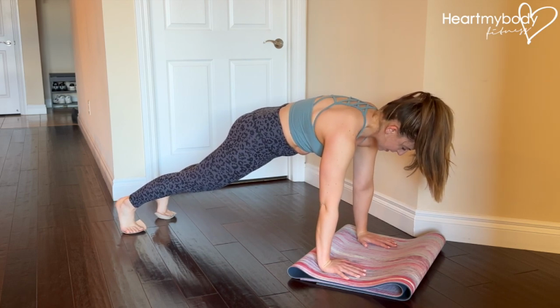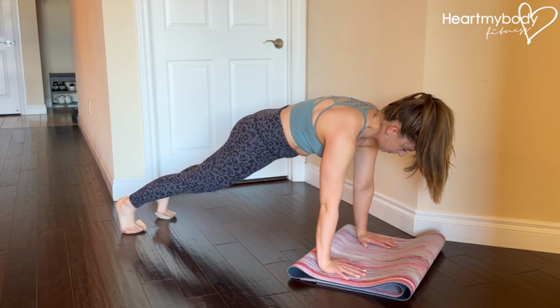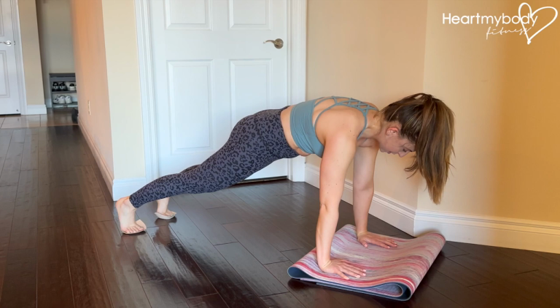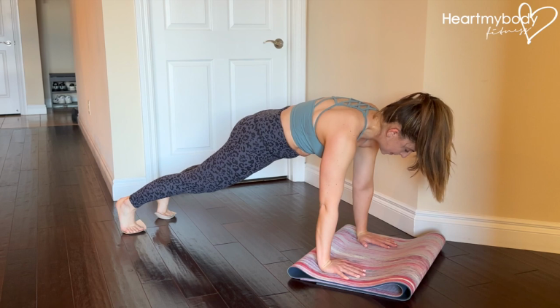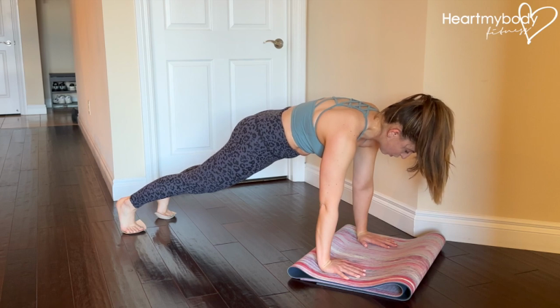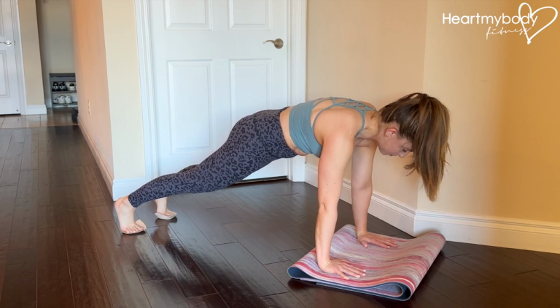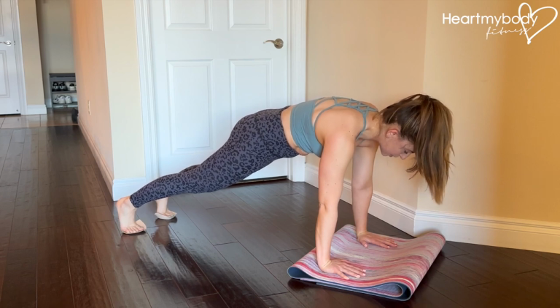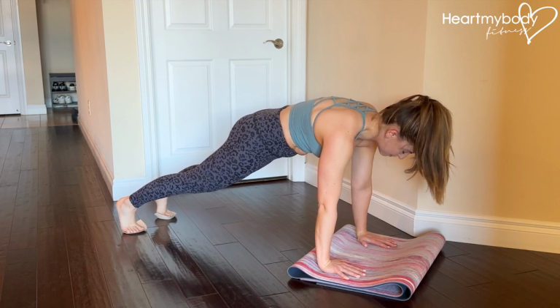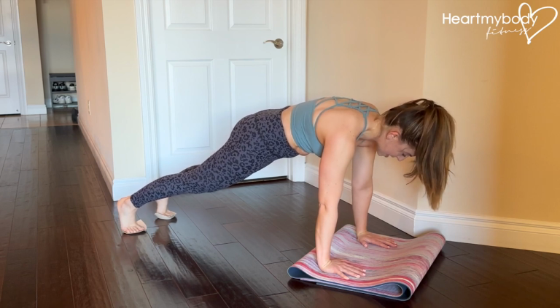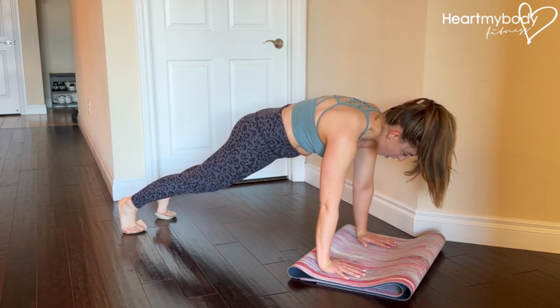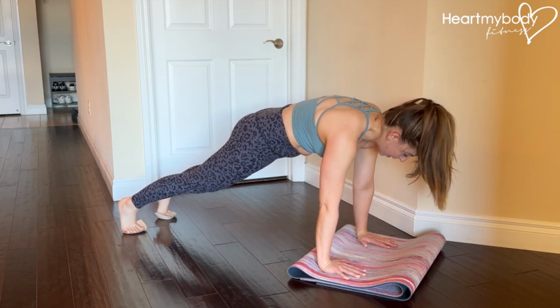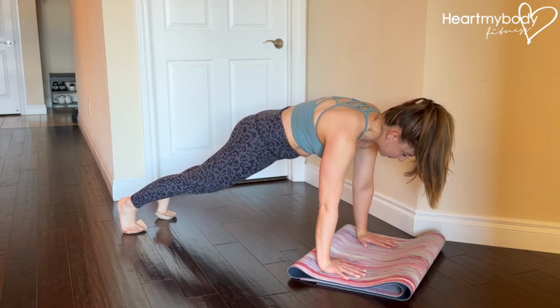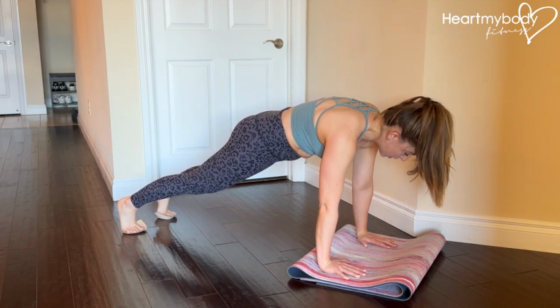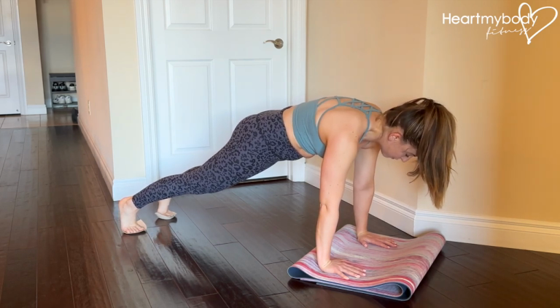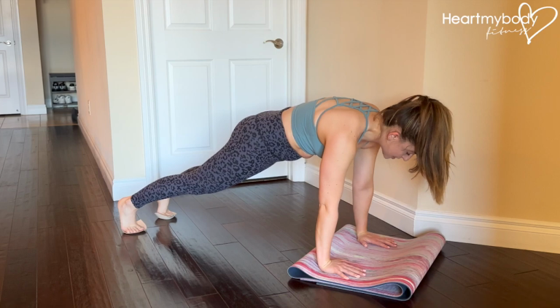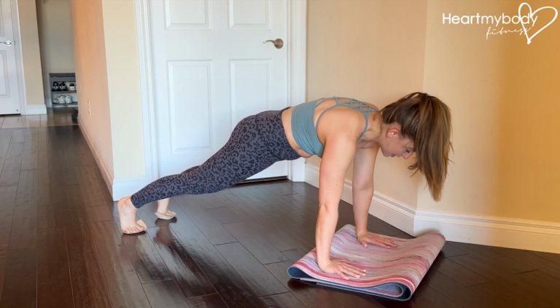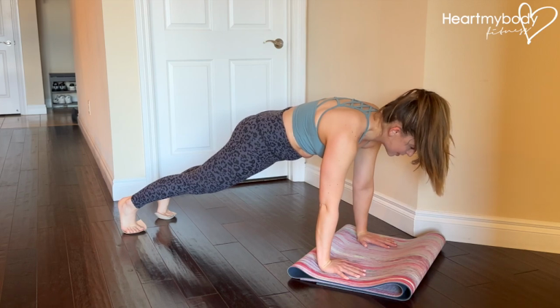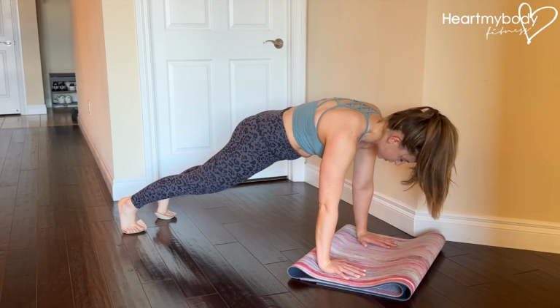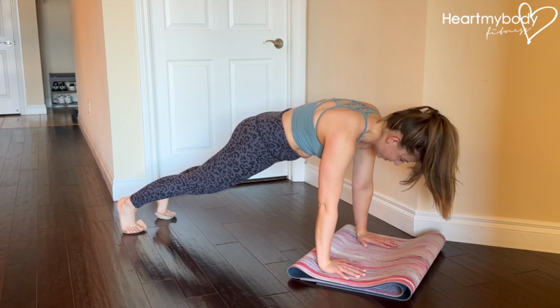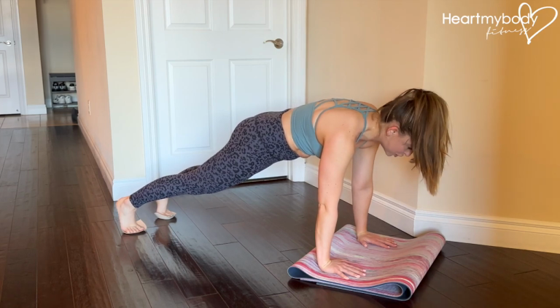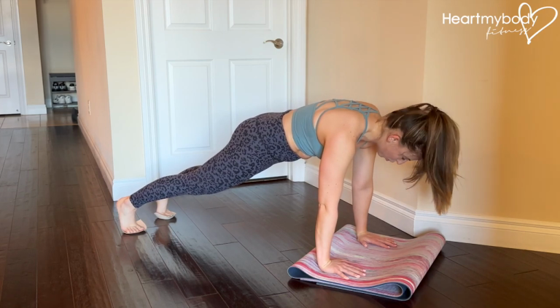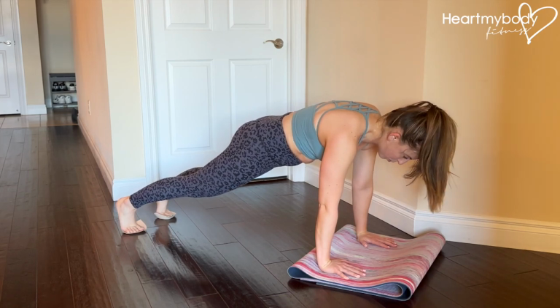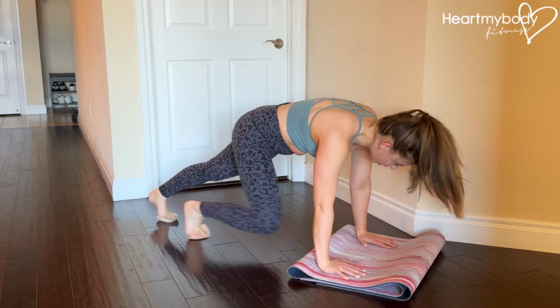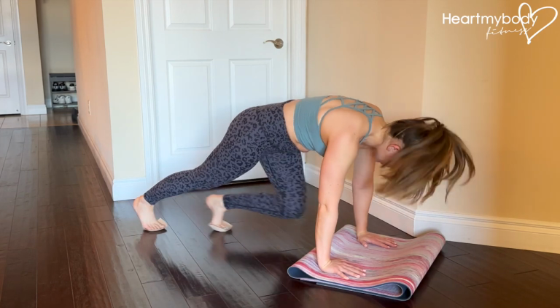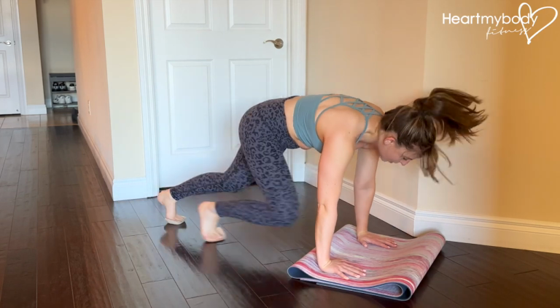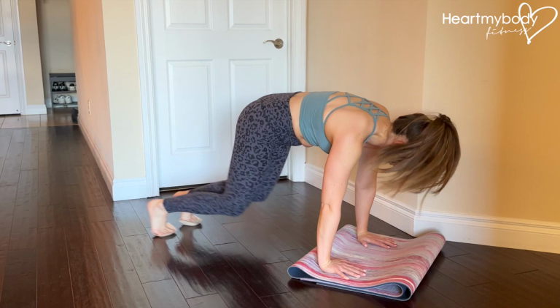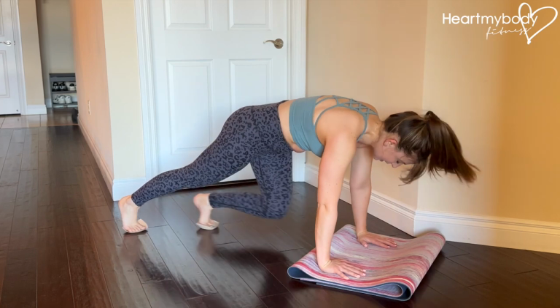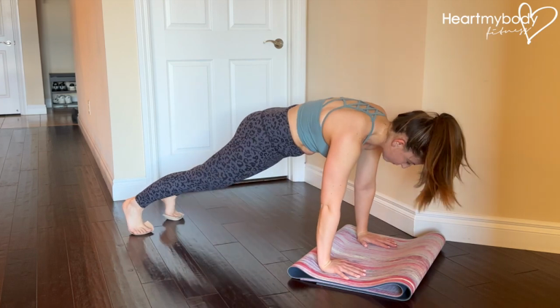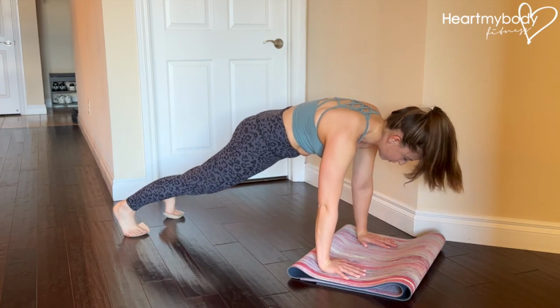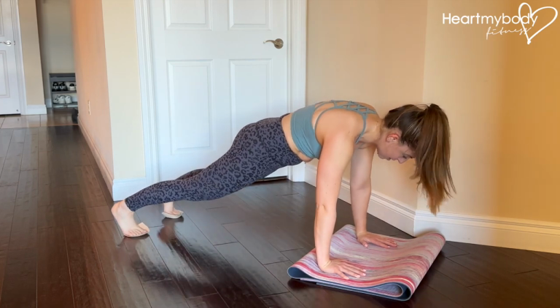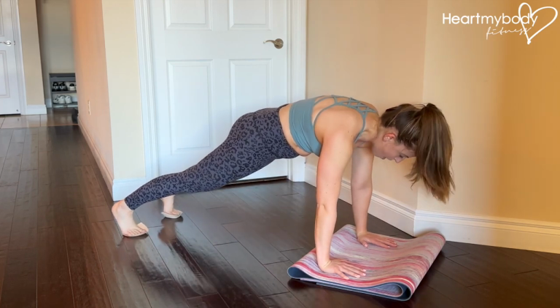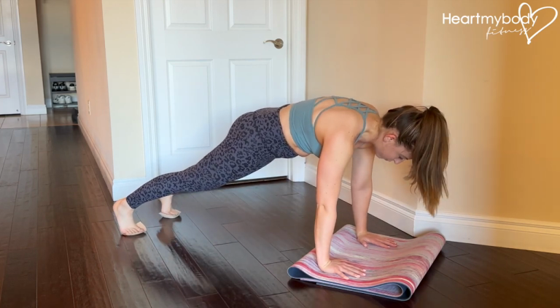Think about your rib cage as wrapping around your body in toward the midline of your body. We're gonna focus on going slow, on control, more than we are just going quickly and really not focusing on our form.